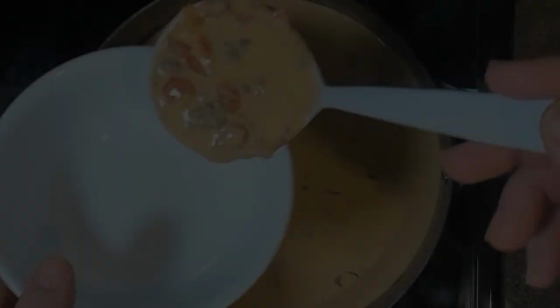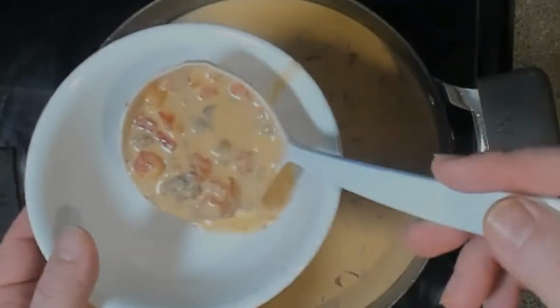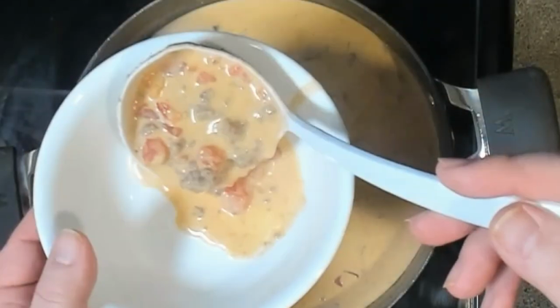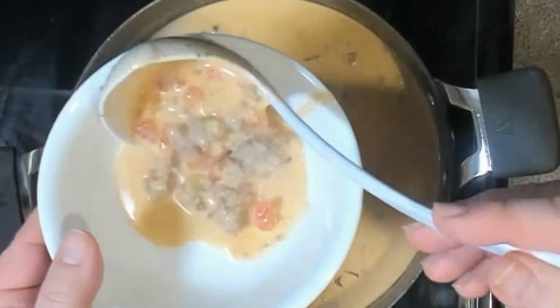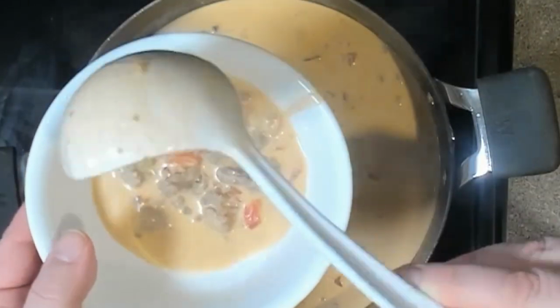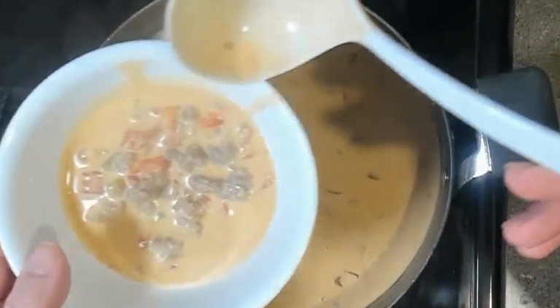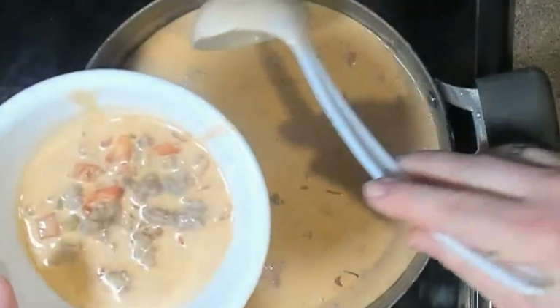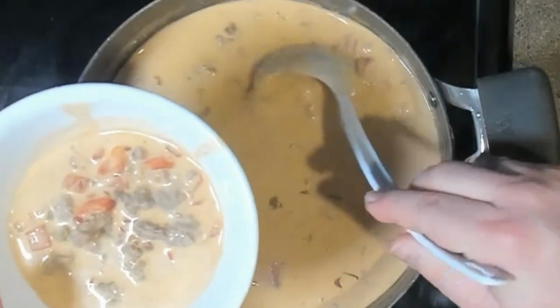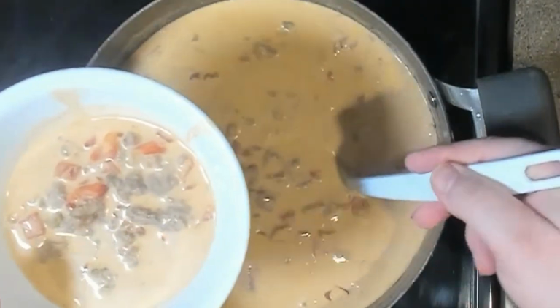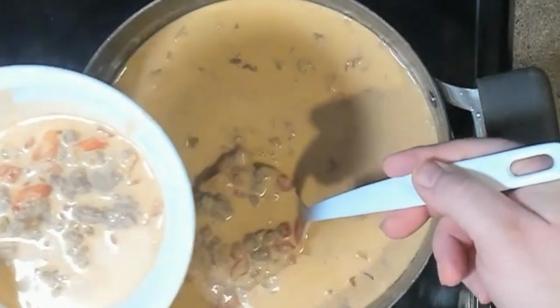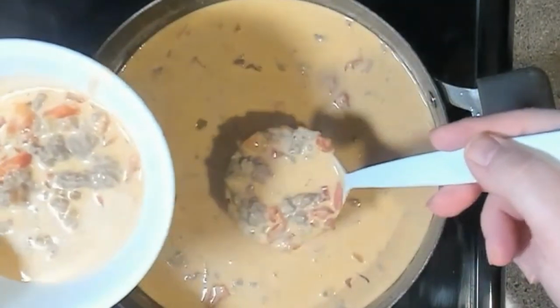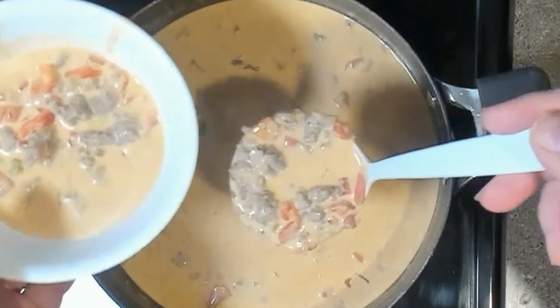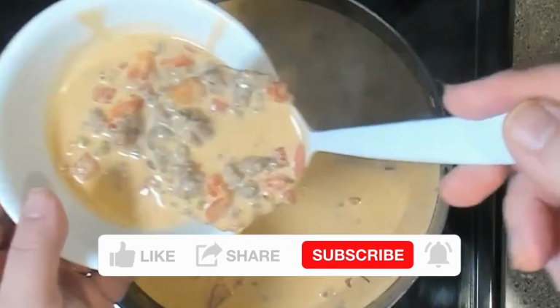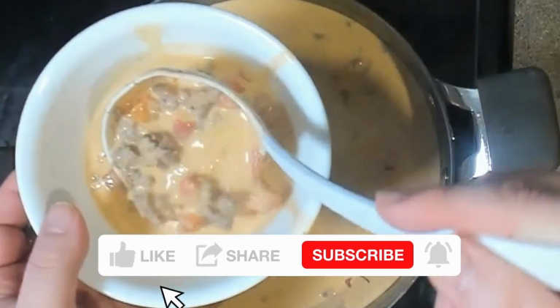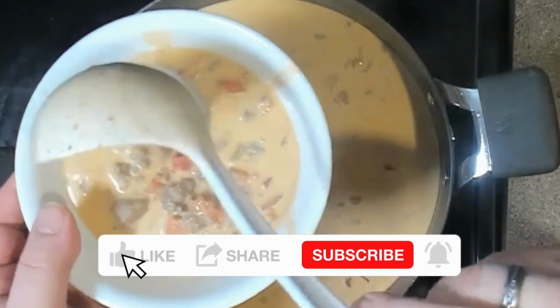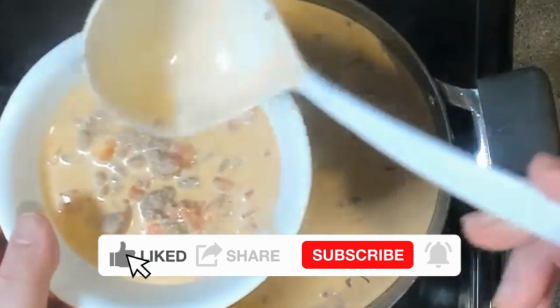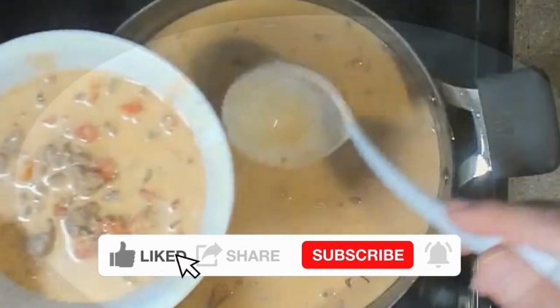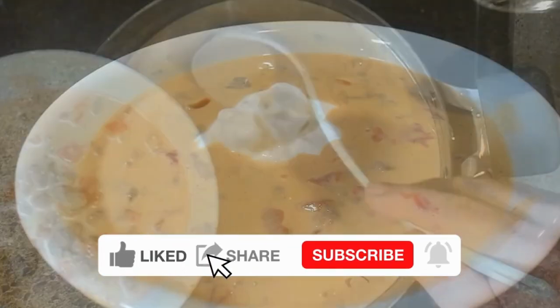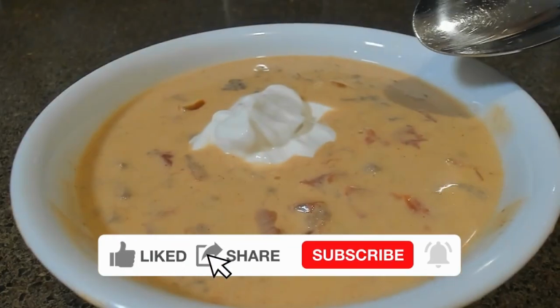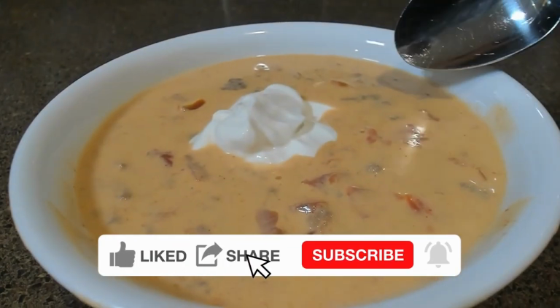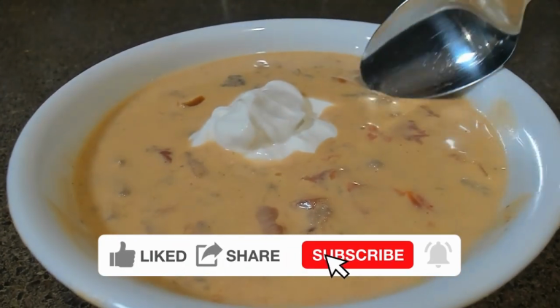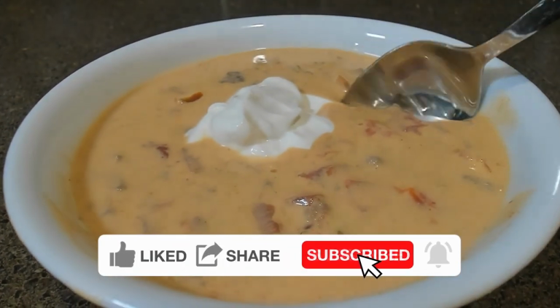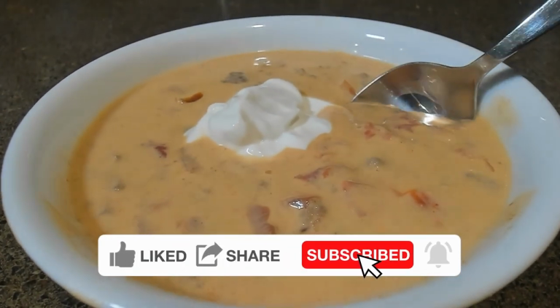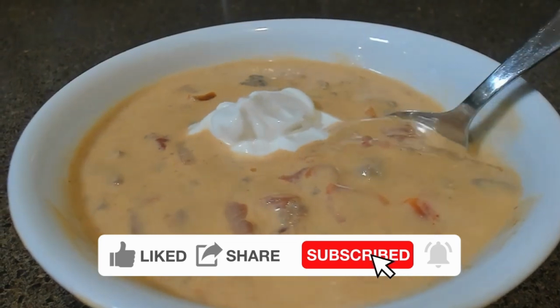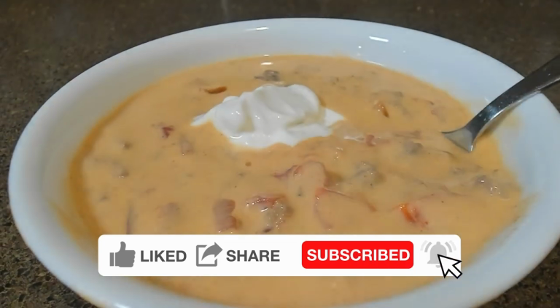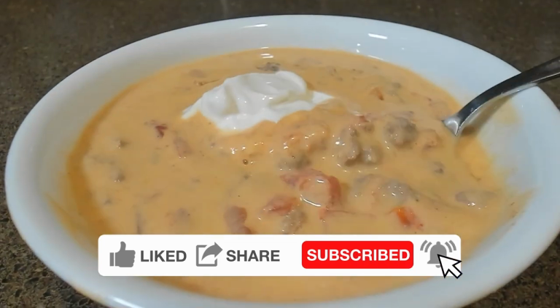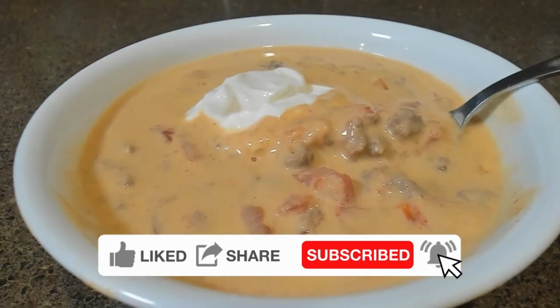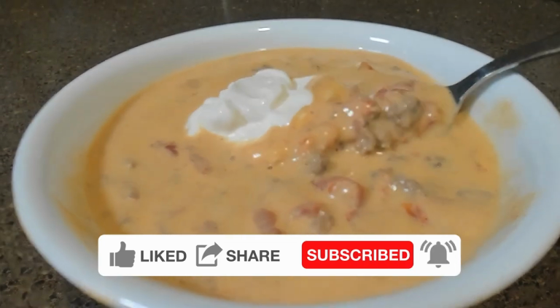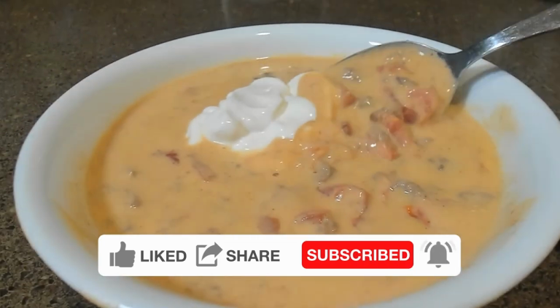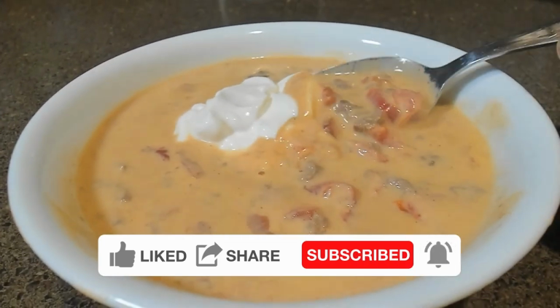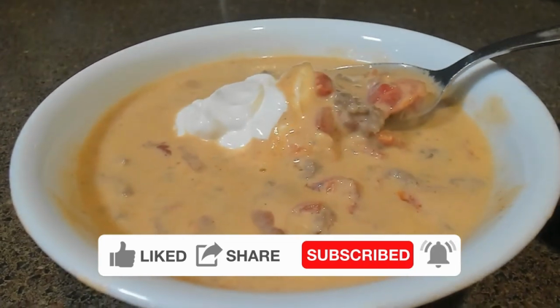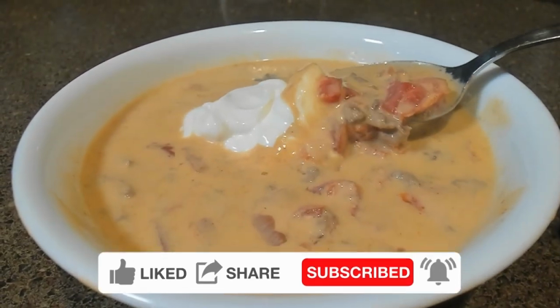Hey everyone, welcome back to our channel, The Gamer's Kitchen, where we combine our love for gaming and cooking. Today we're going to be making a dish that's perfect for those long gaming sessions: keto-friendly taco soup.